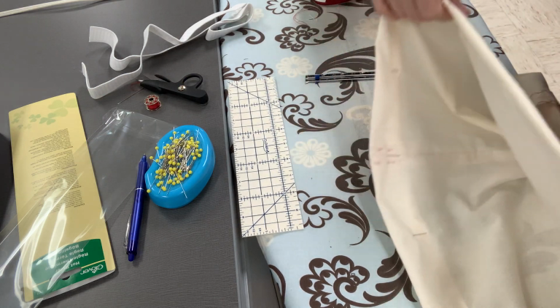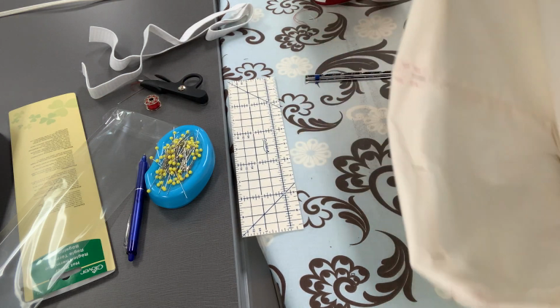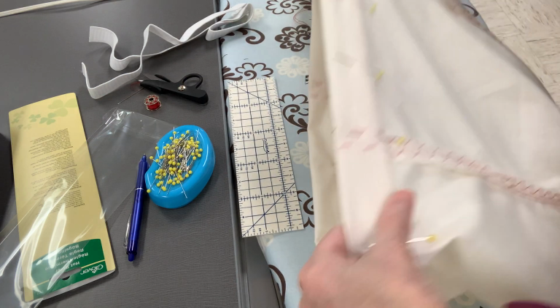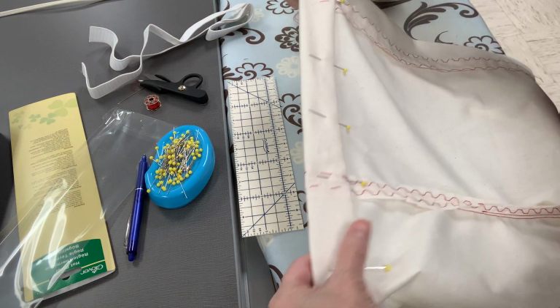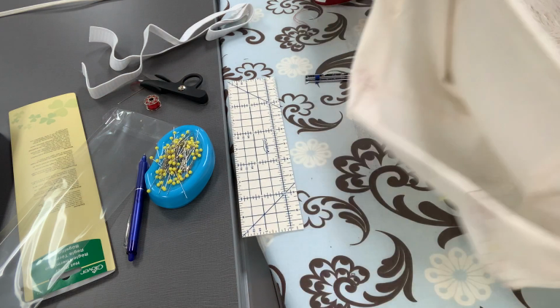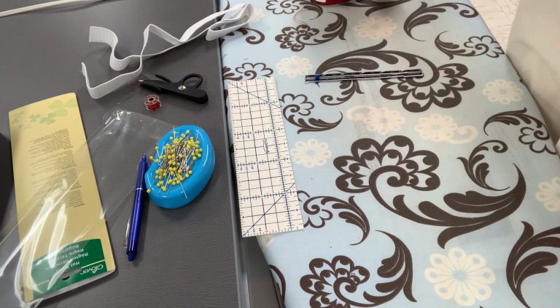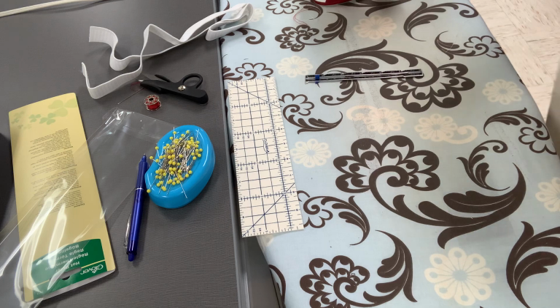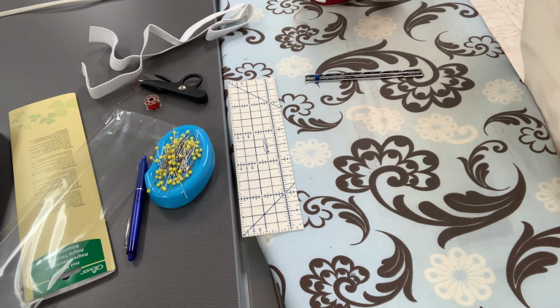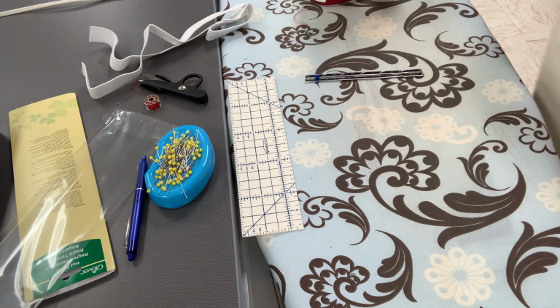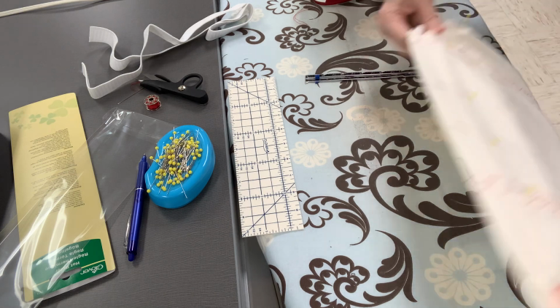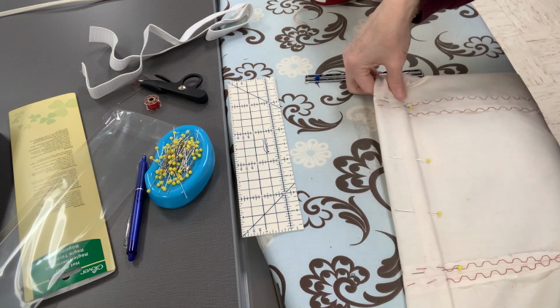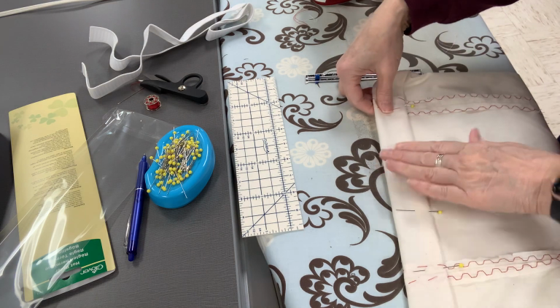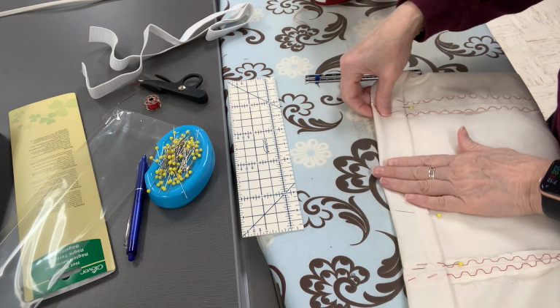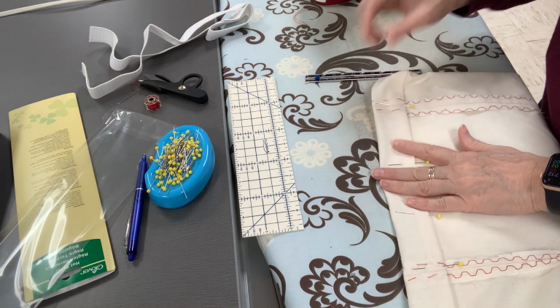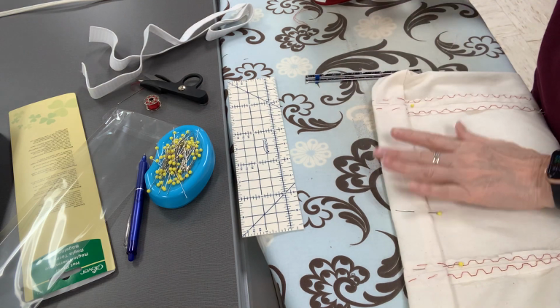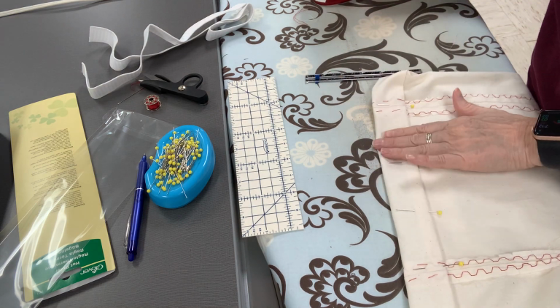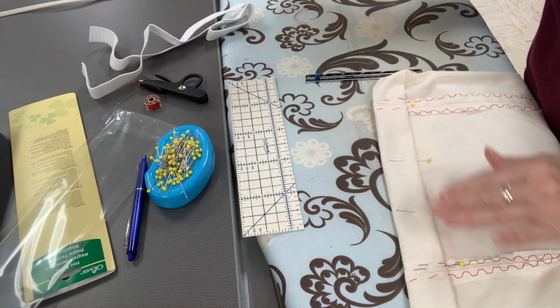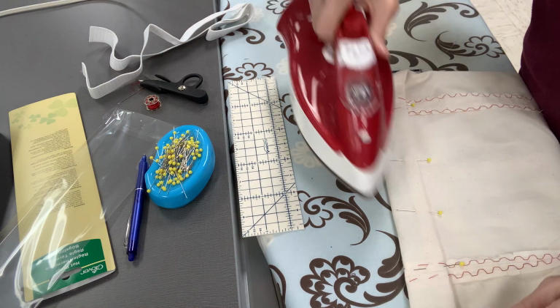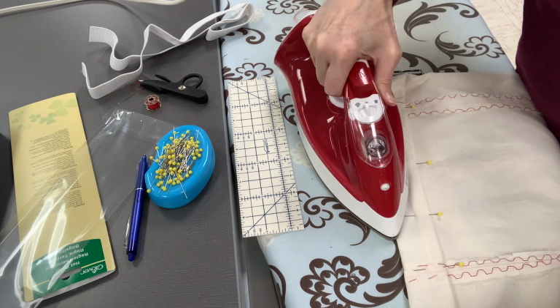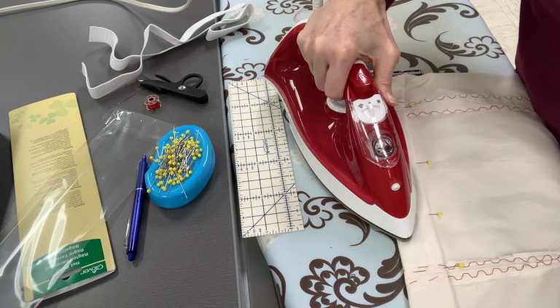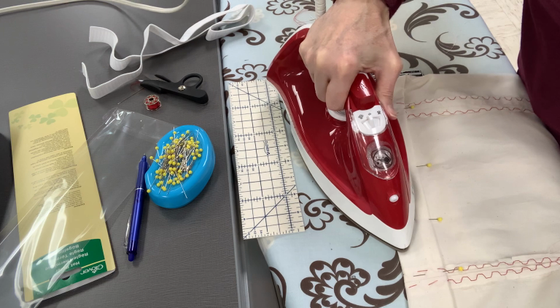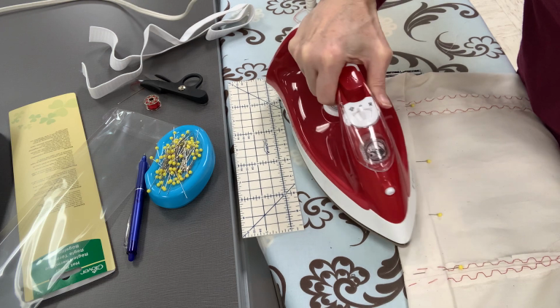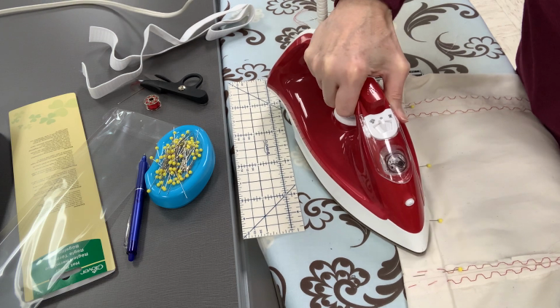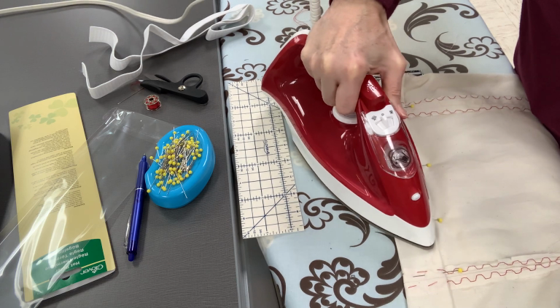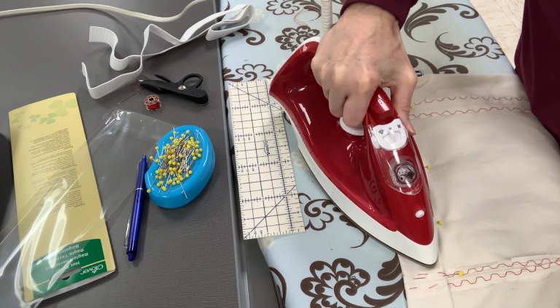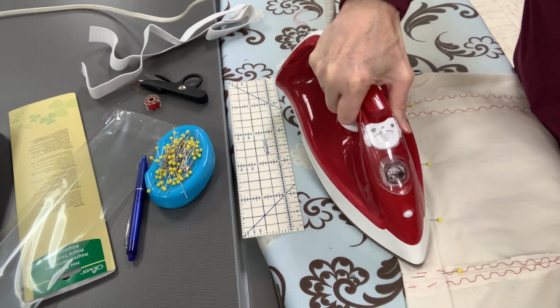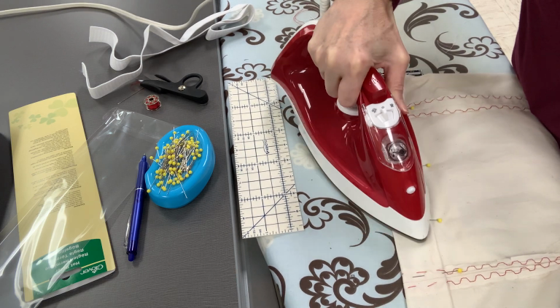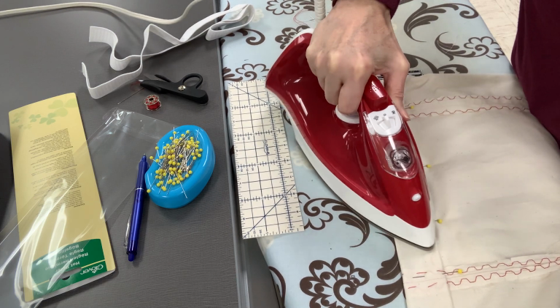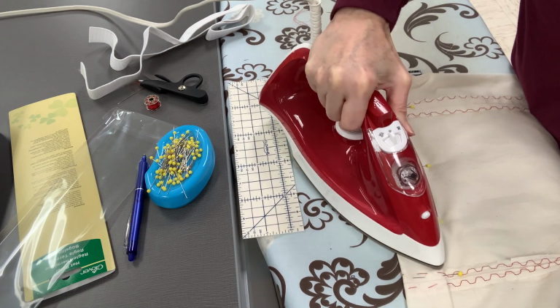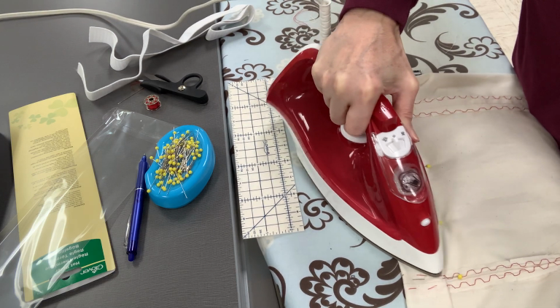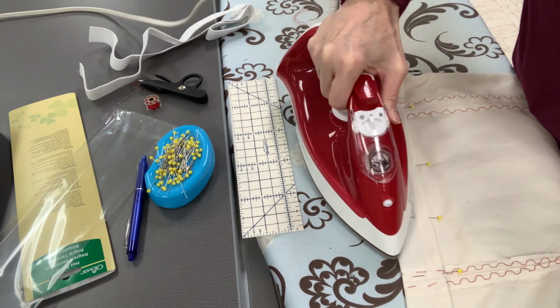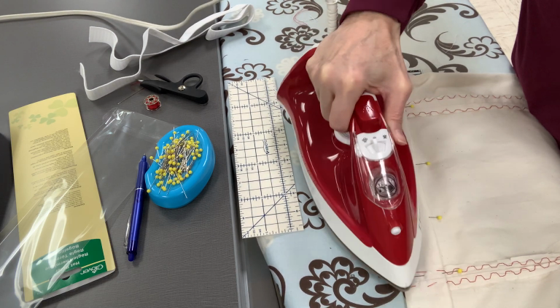Now it's all pinned, and I'm going to press the opposite edge right here. You can press the other edge too if you want.